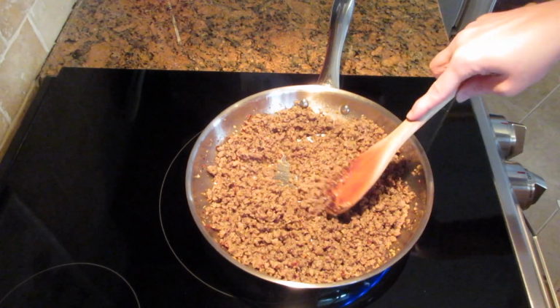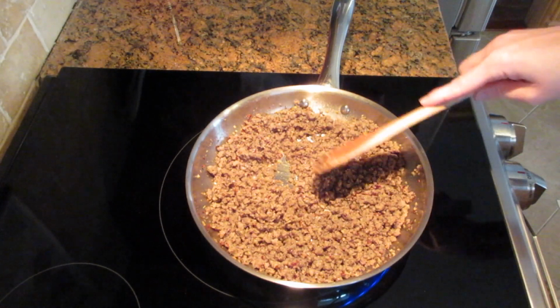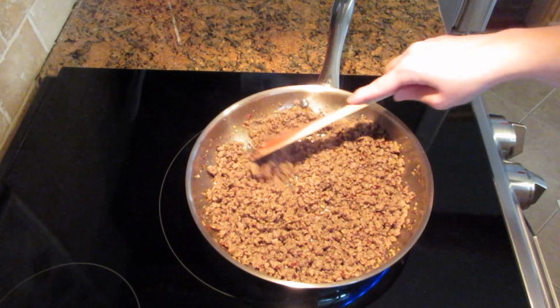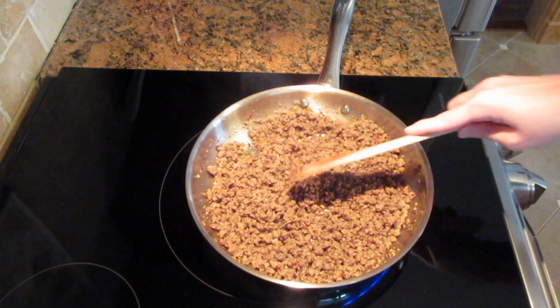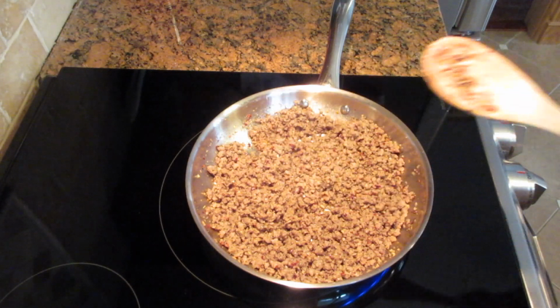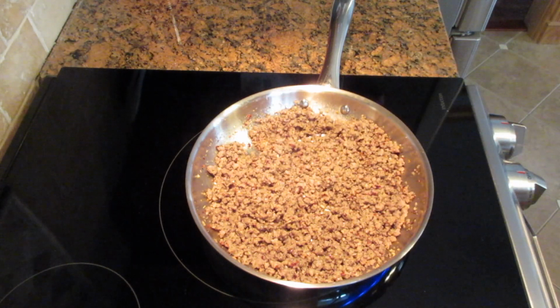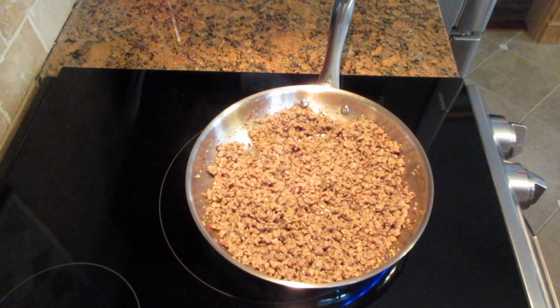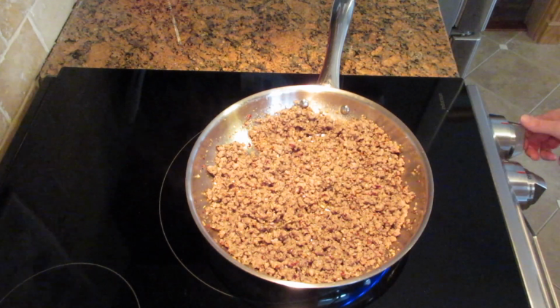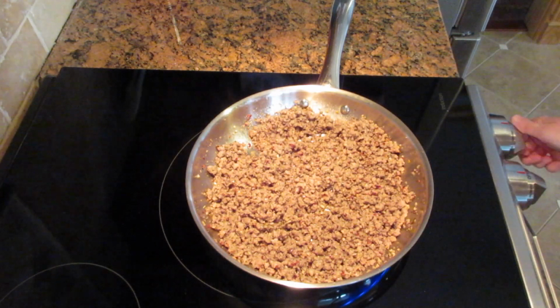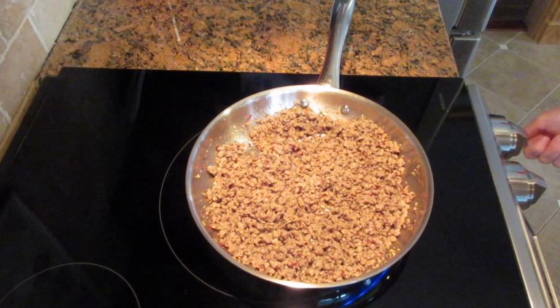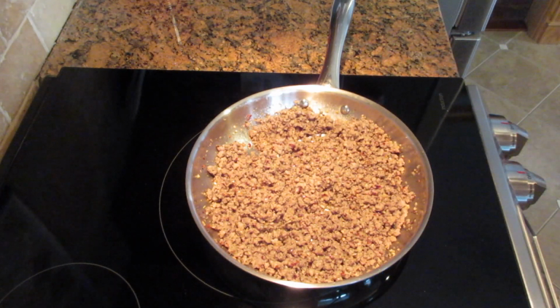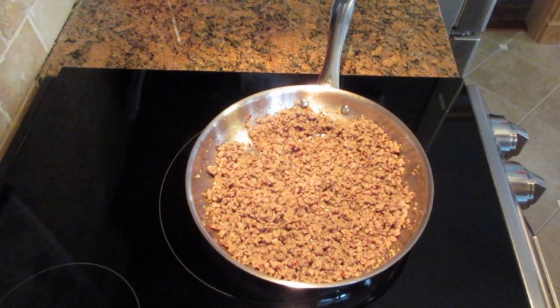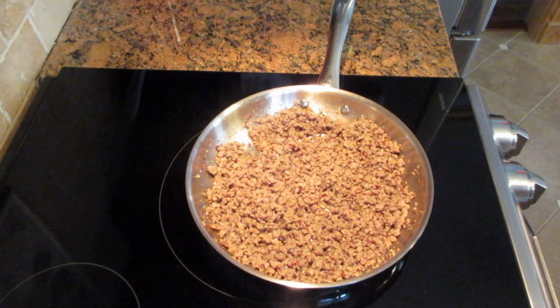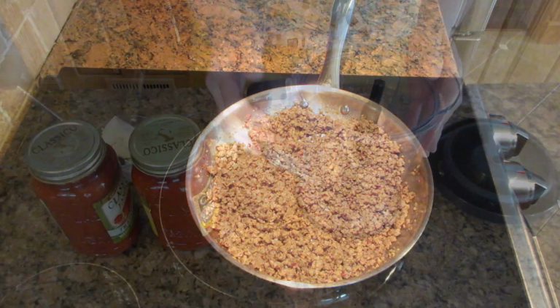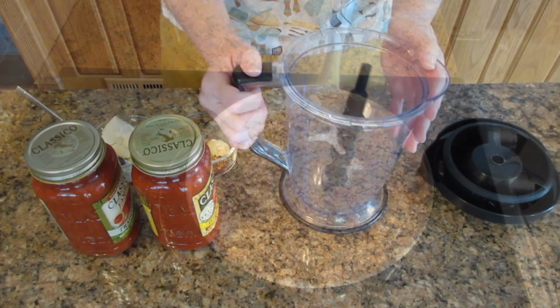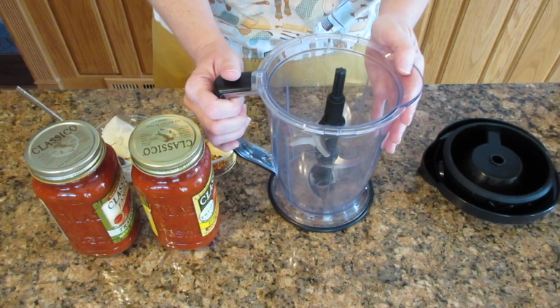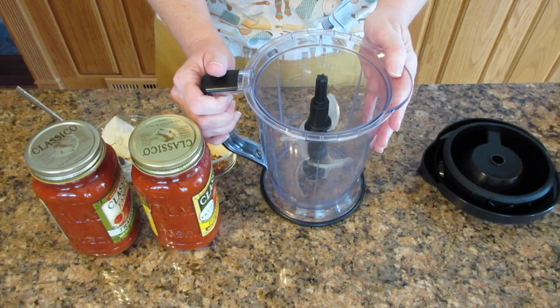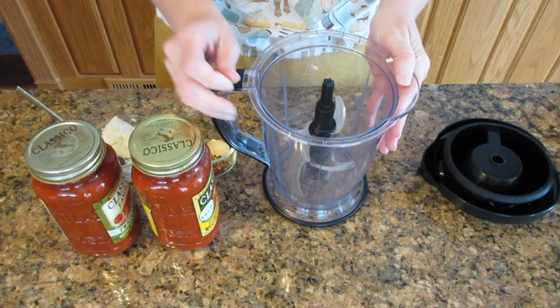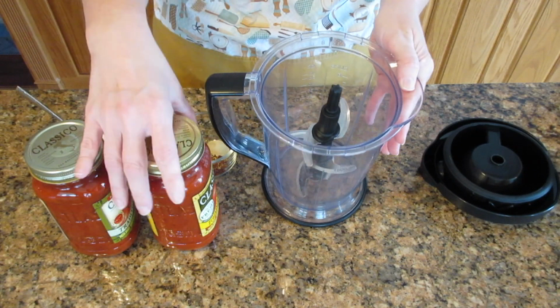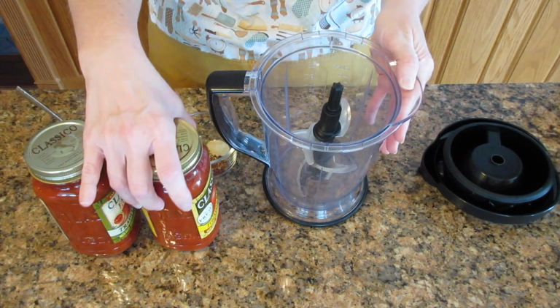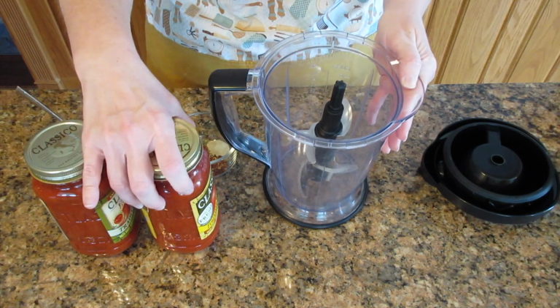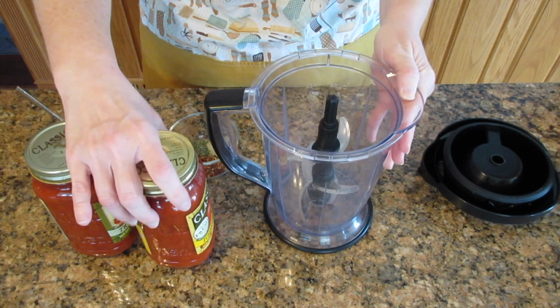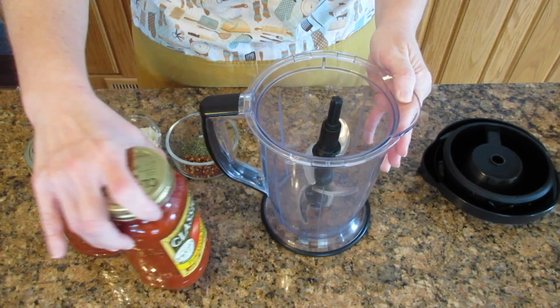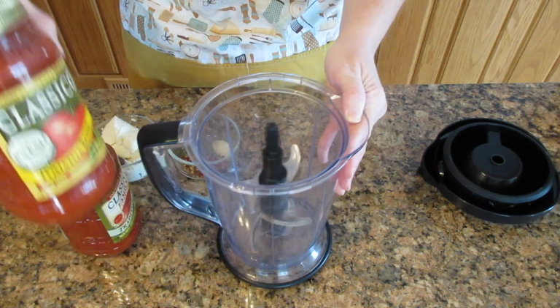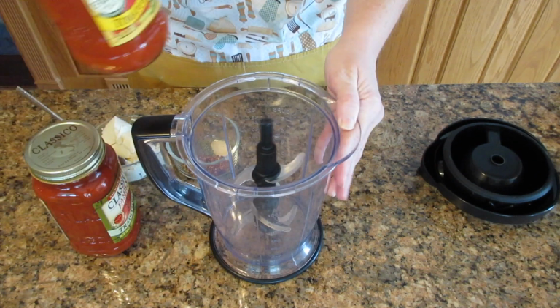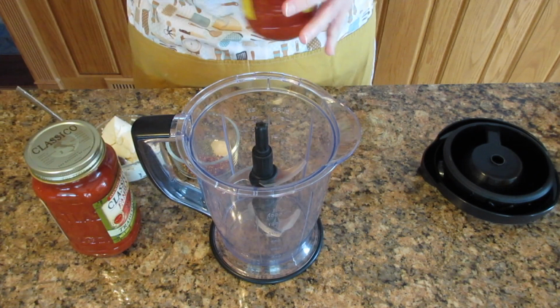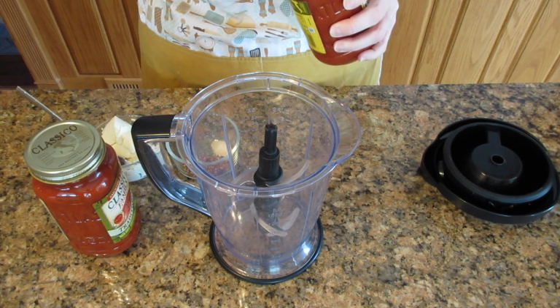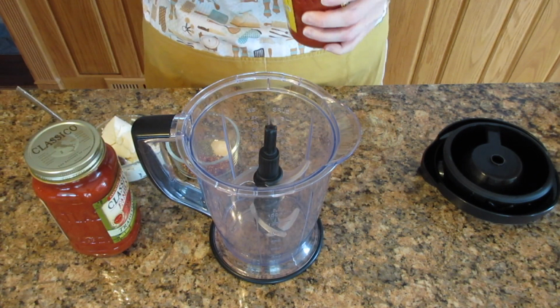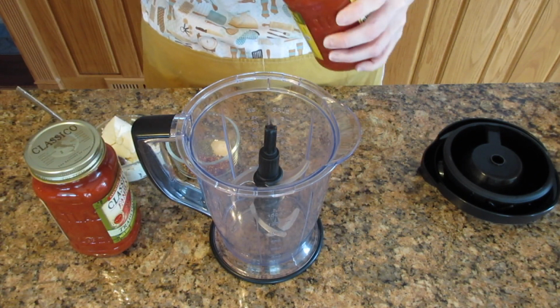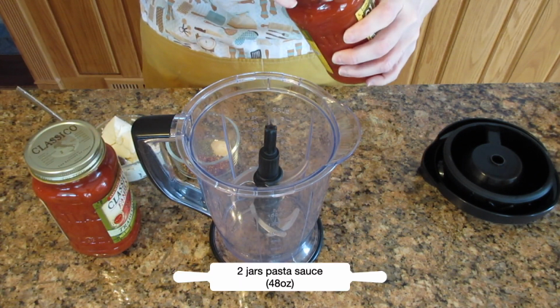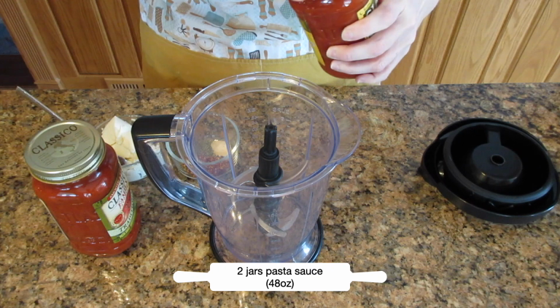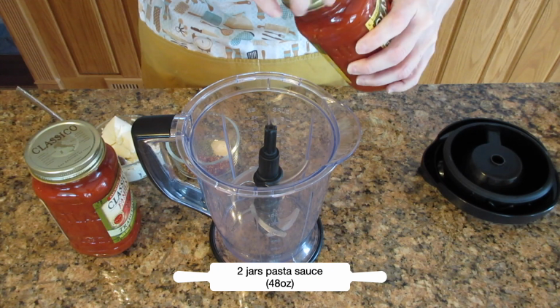Then you're going to turn off your heat and move on to the next step. Now you can do this in a bowl or a blender. If you use a blender you'll get a finer texture which I really like, but a bowl is perfectly fine.